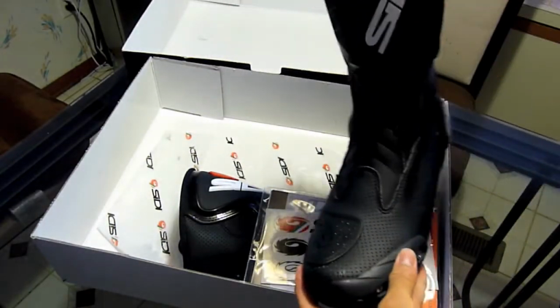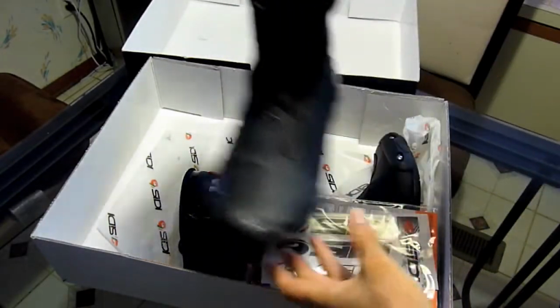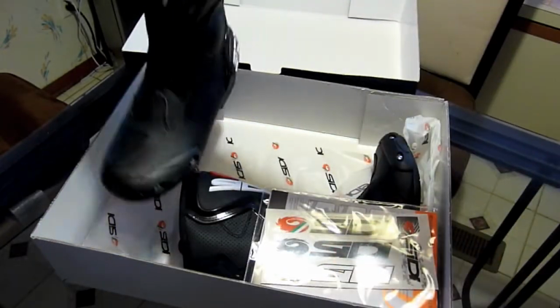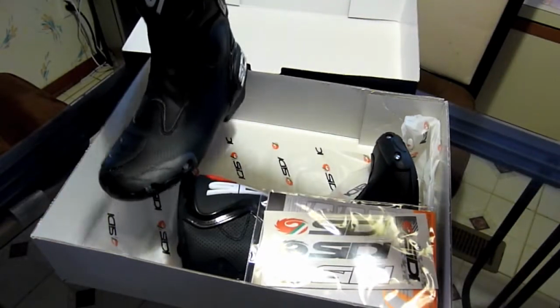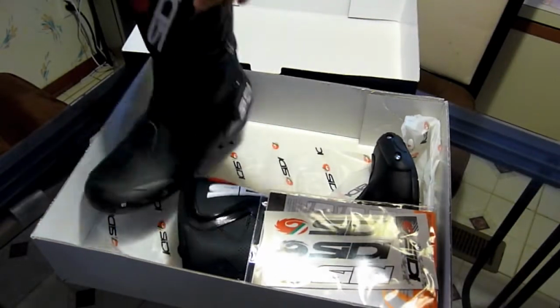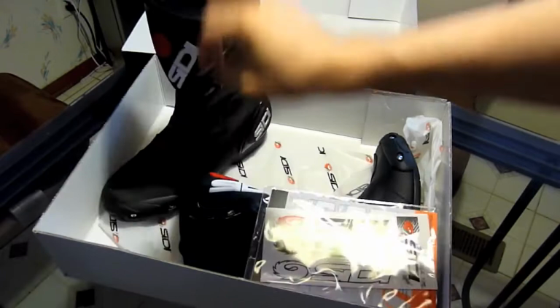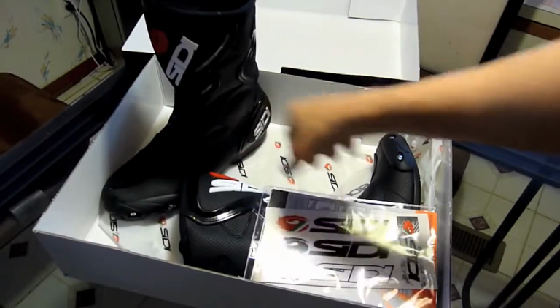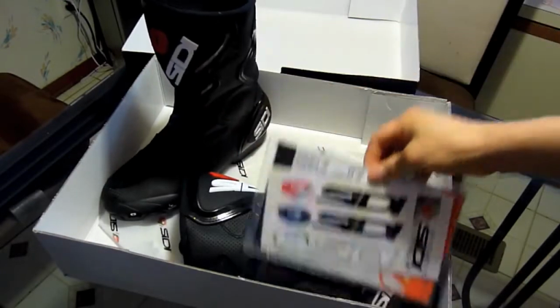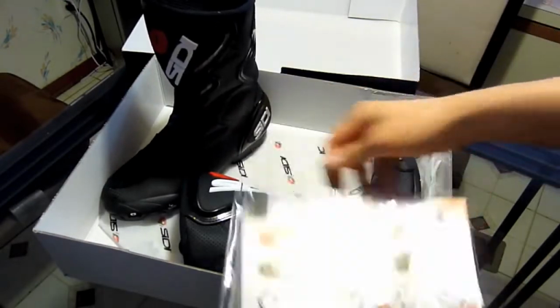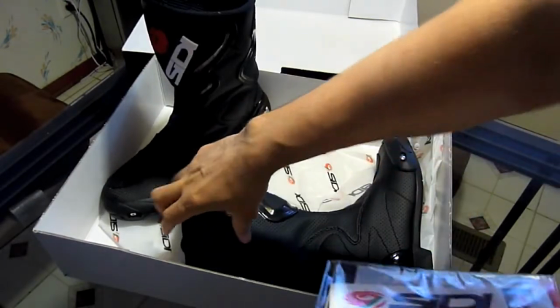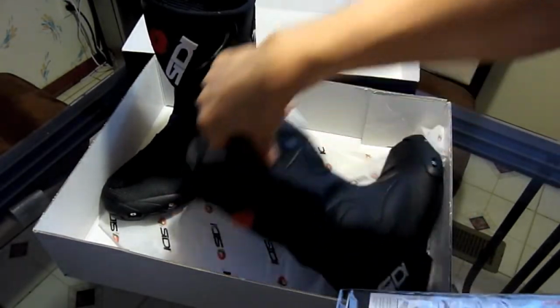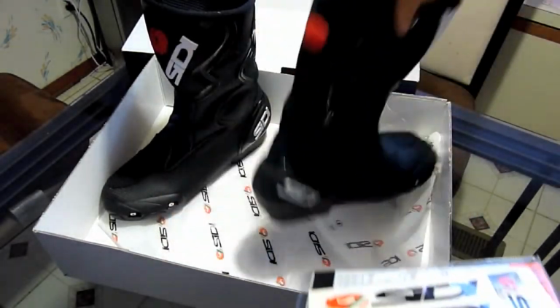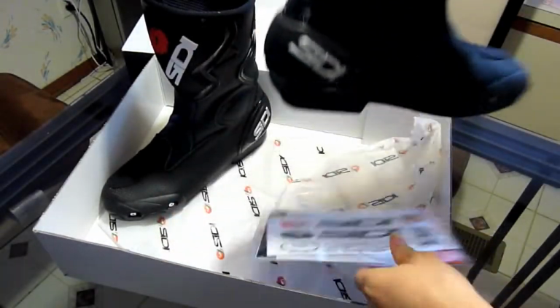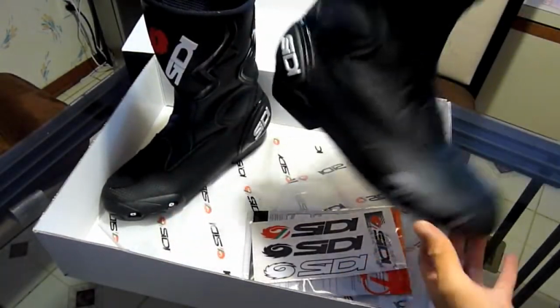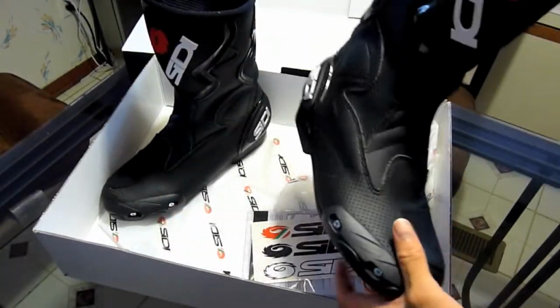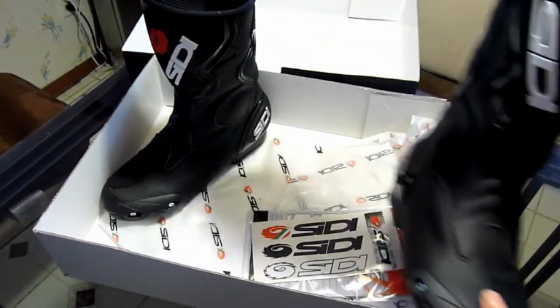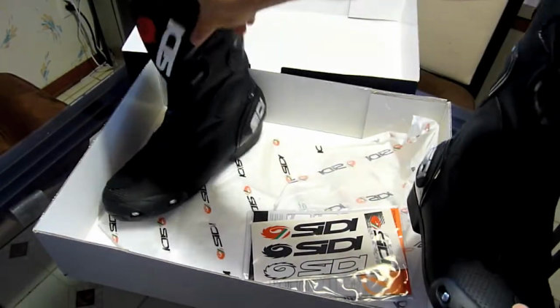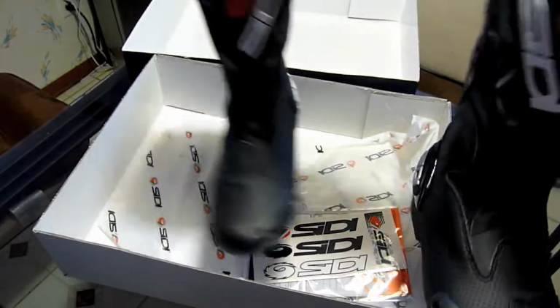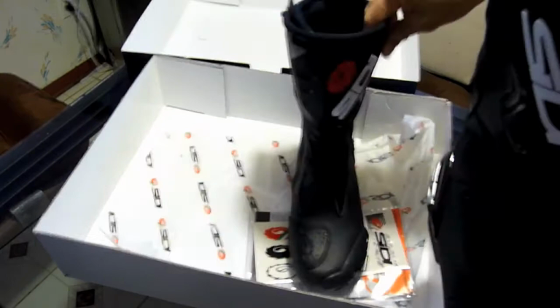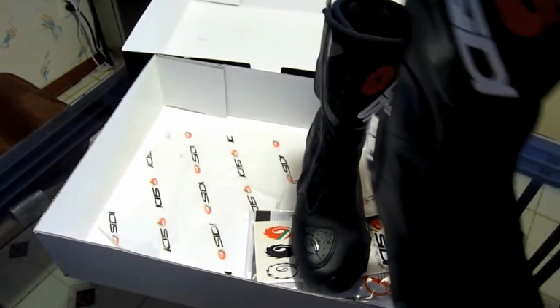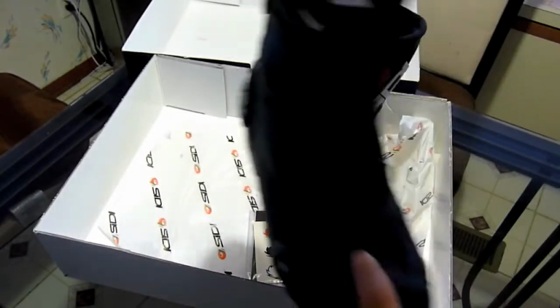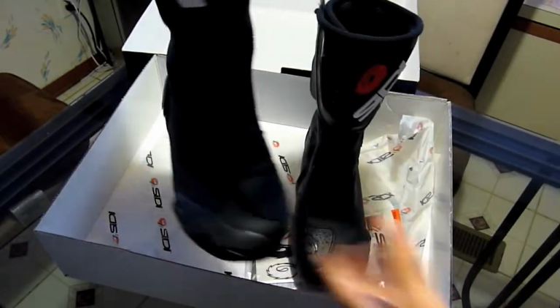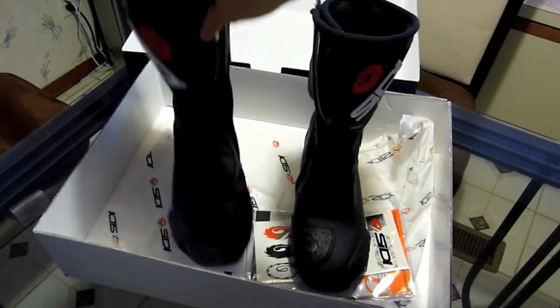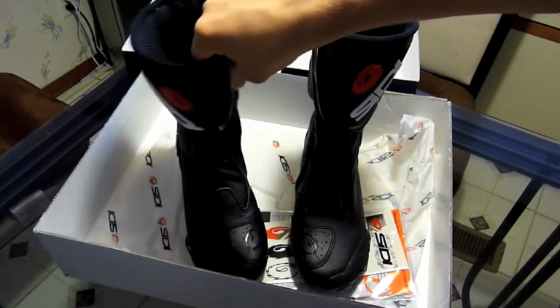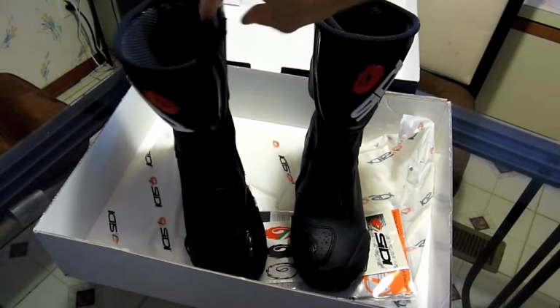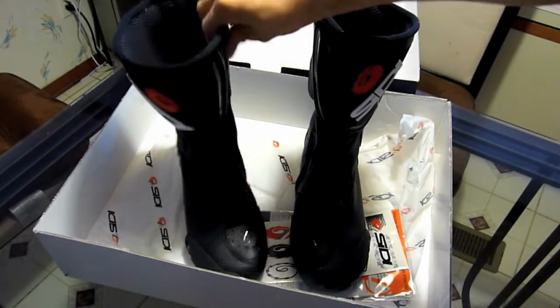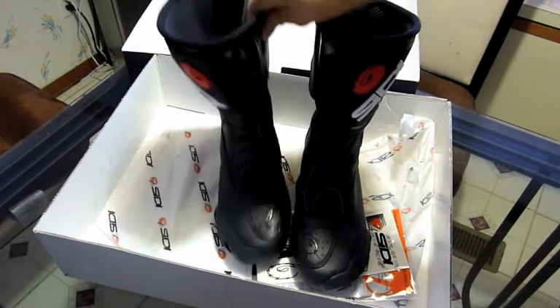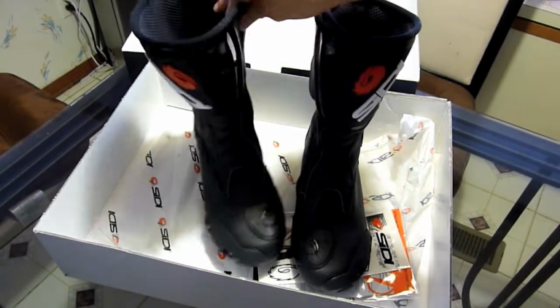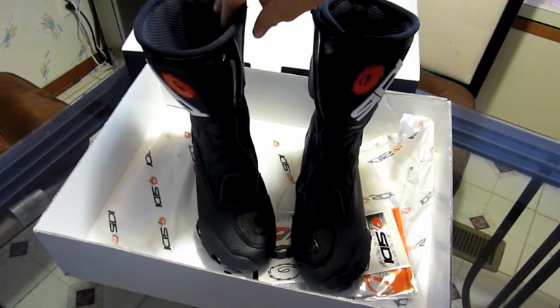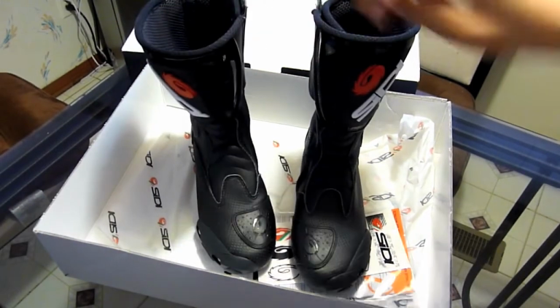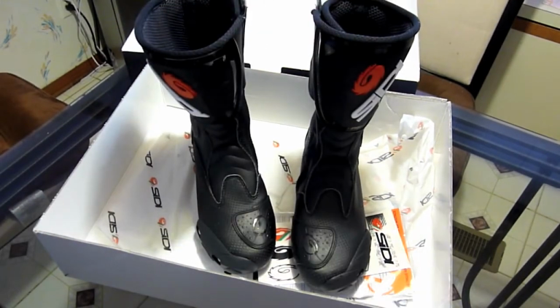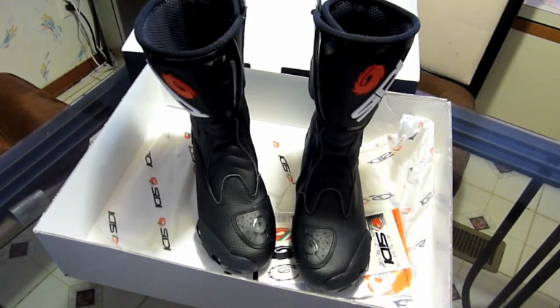The fit and finish on this boot is excellent and it's well worth the $199 that I paid for these boots. A very high quality boot — and what else would you expect, it's made in Italy.